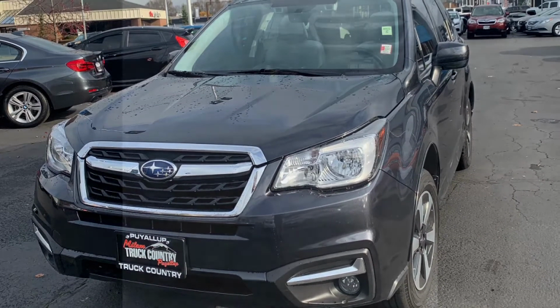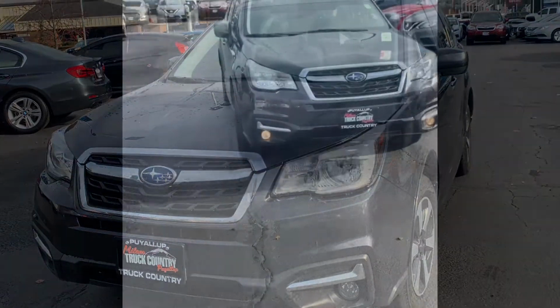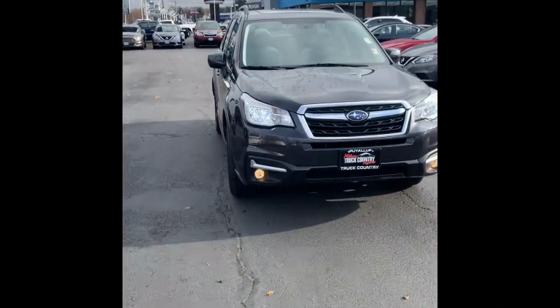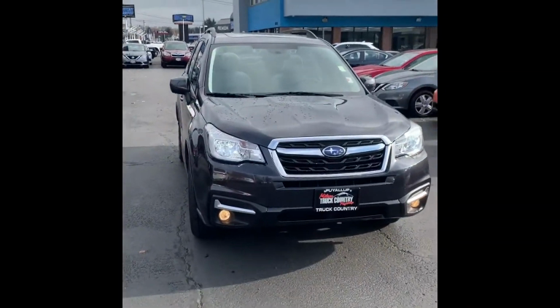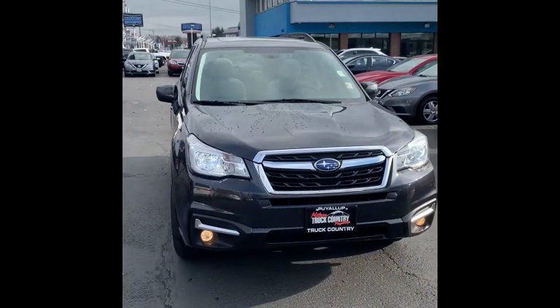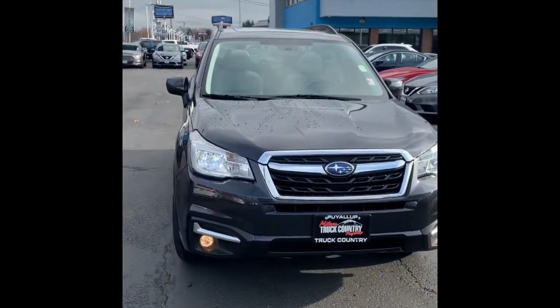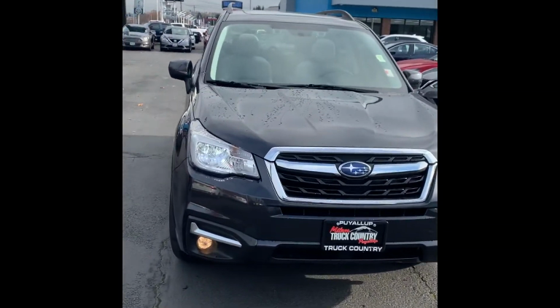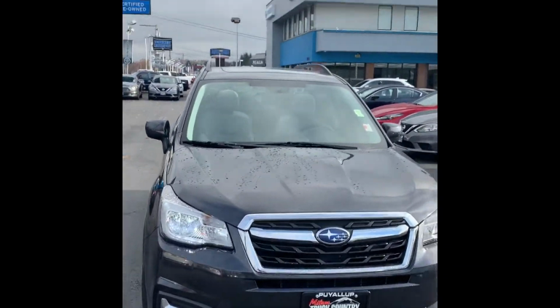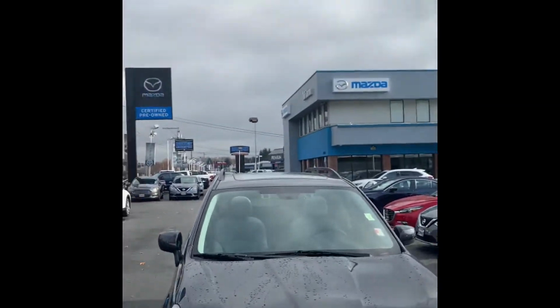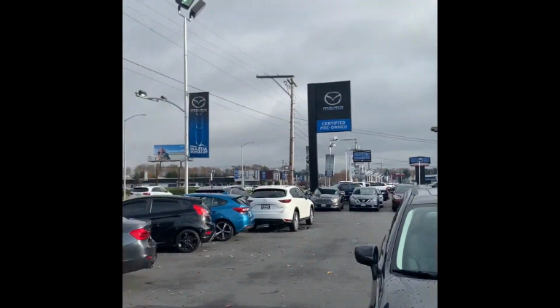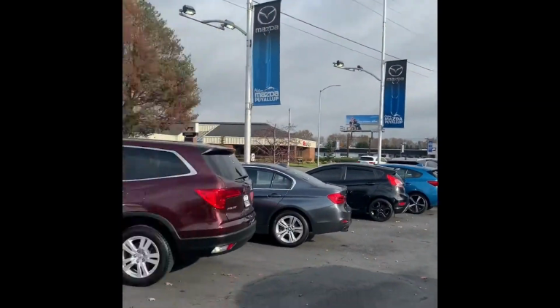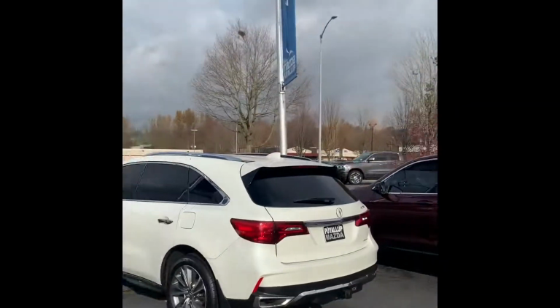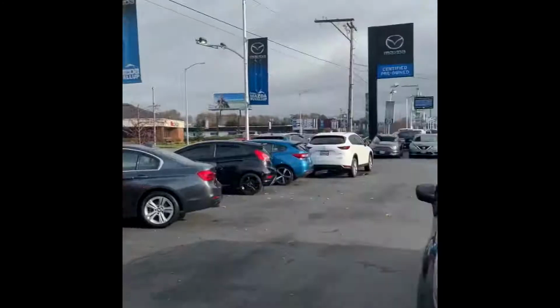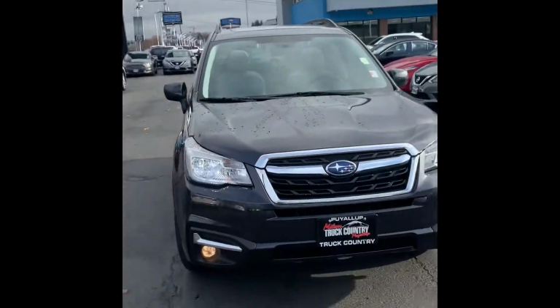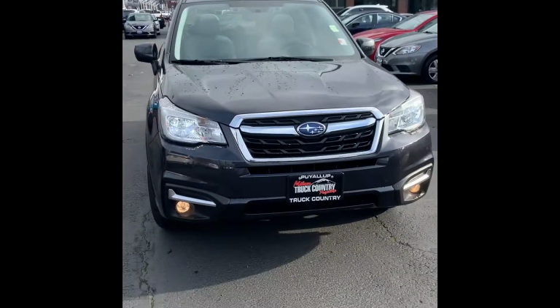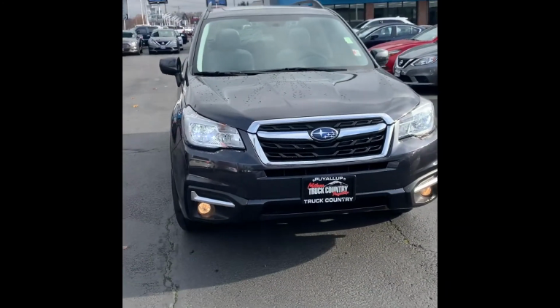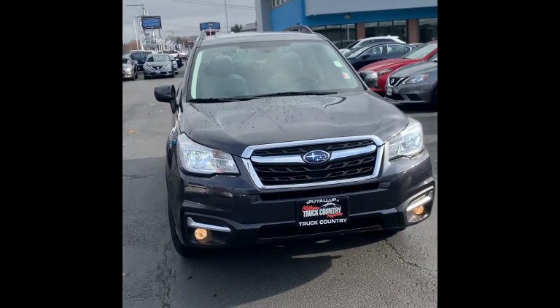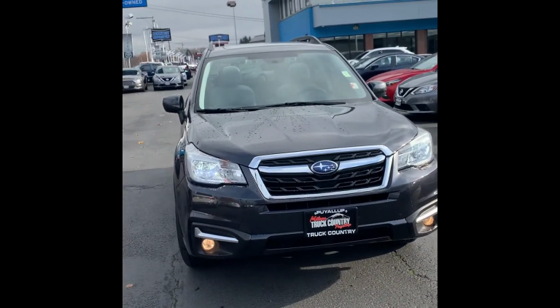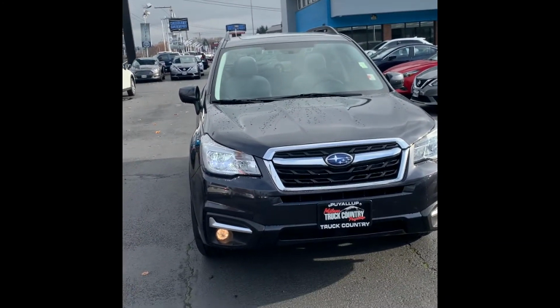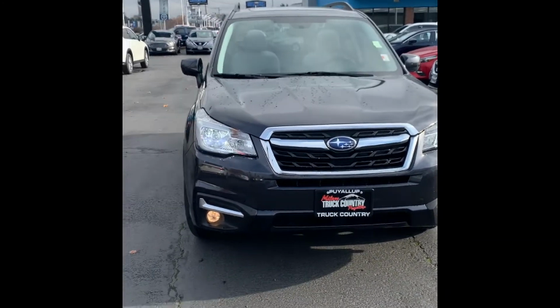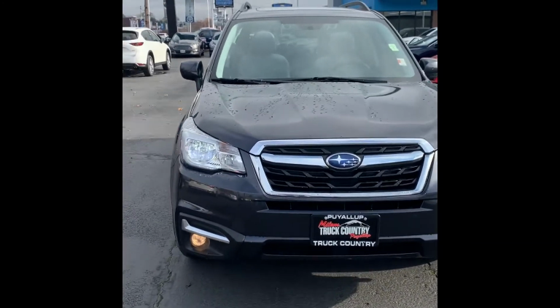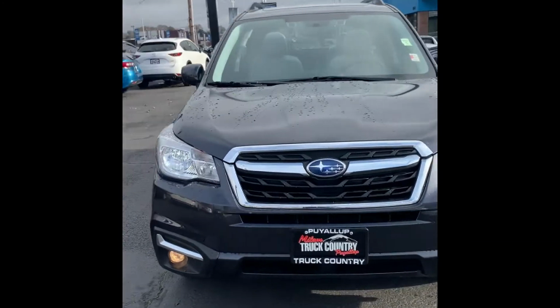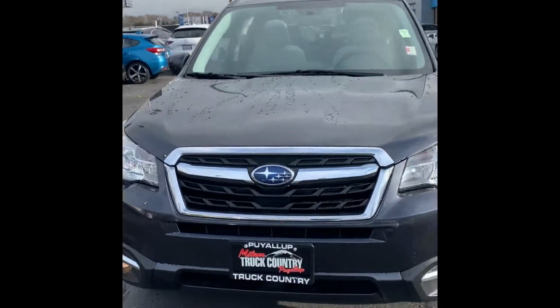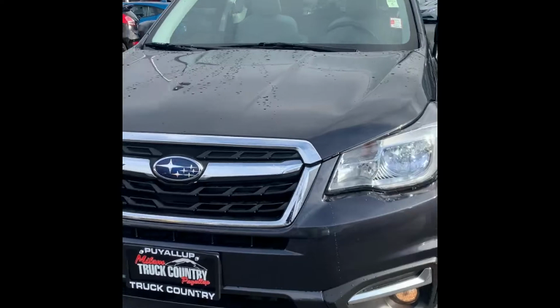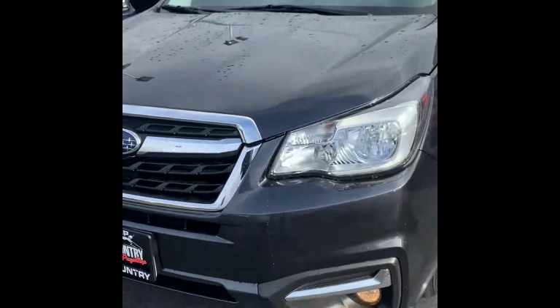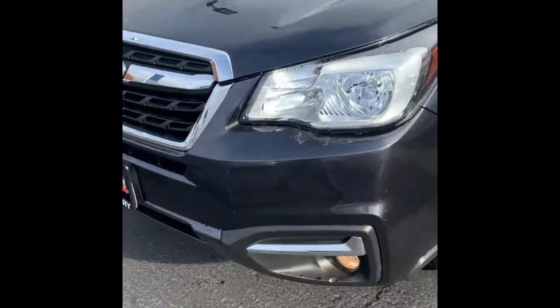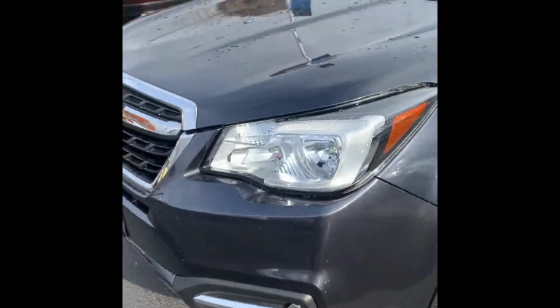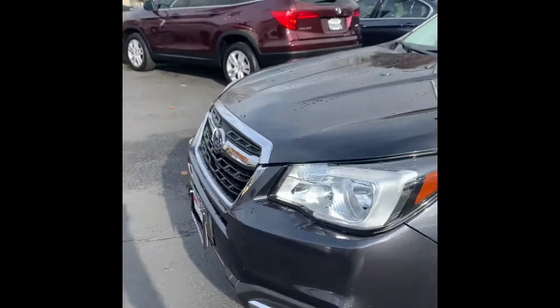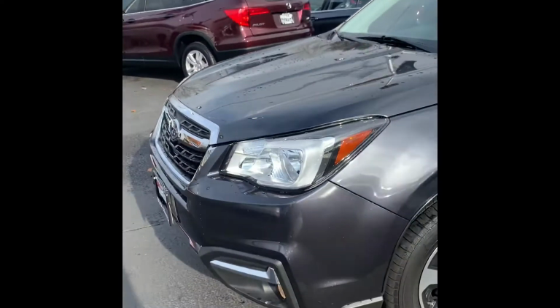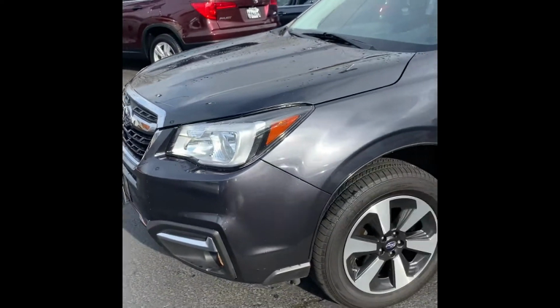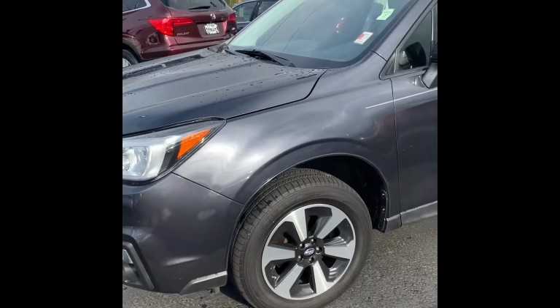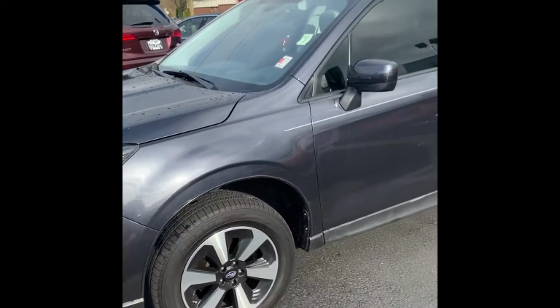Hey Justin, this is Dylan over at PL Truck Country. I also work here at the Mazda store right off of River Road. I just wanted to give you a quick walk around of this 2017 Subaru that you inquired on. We'll do a quick little walk around on the outside and I'll open it up for you.